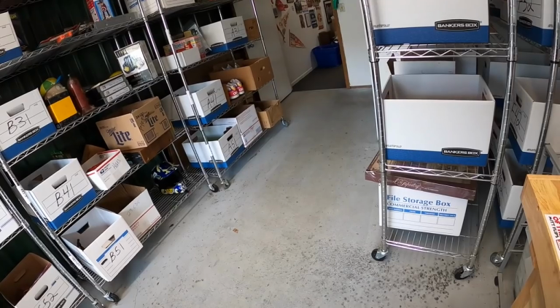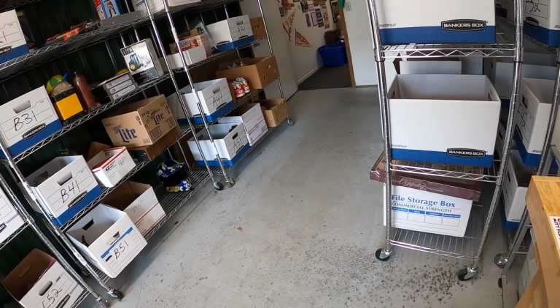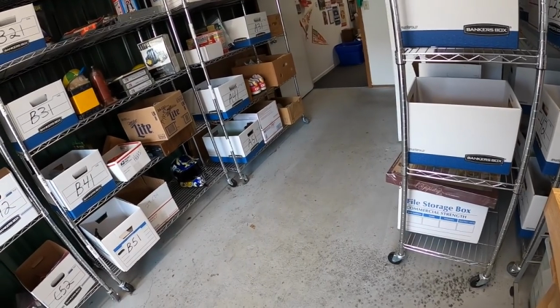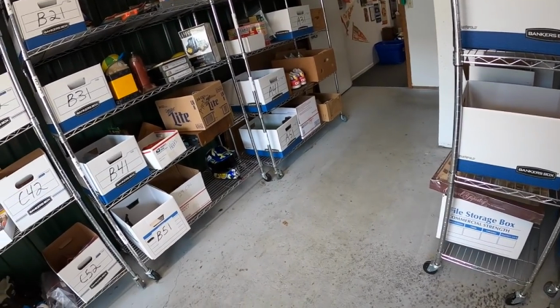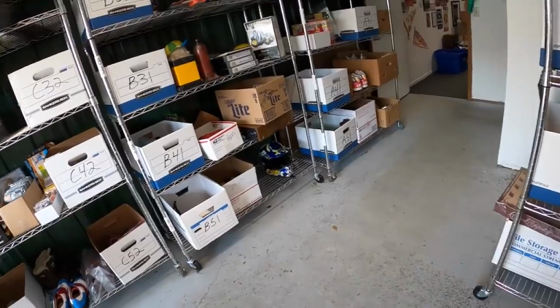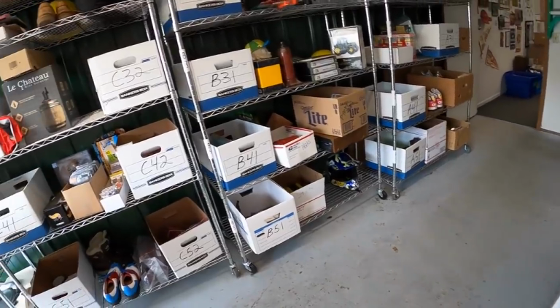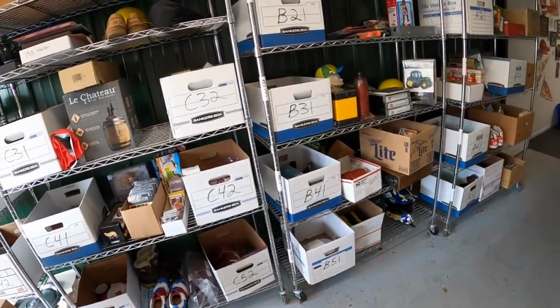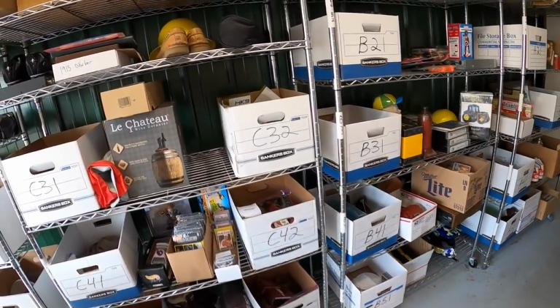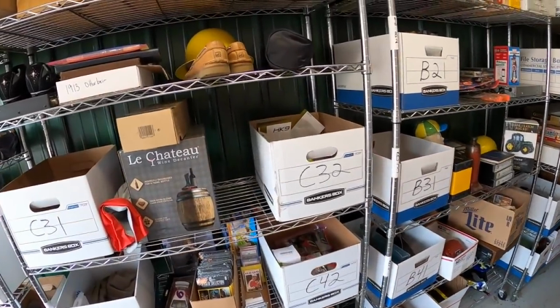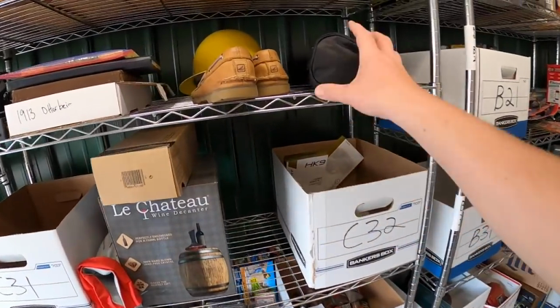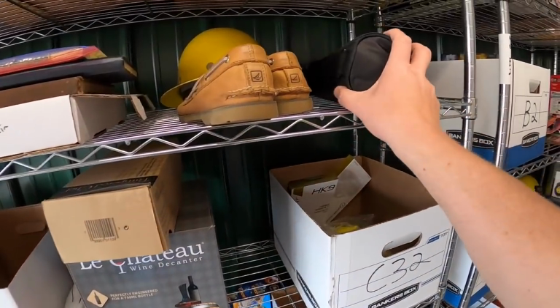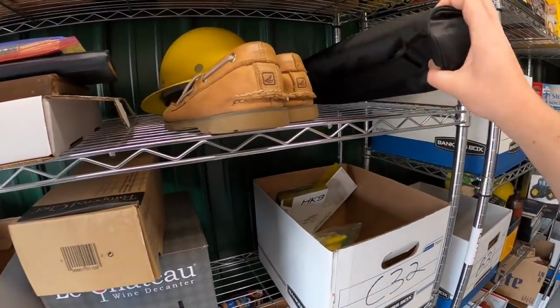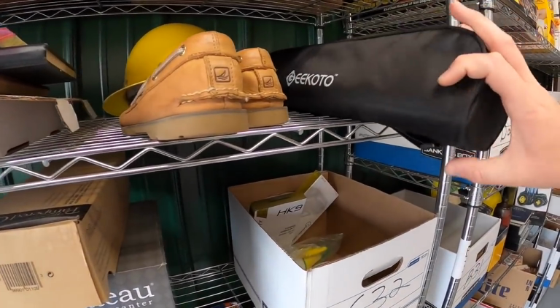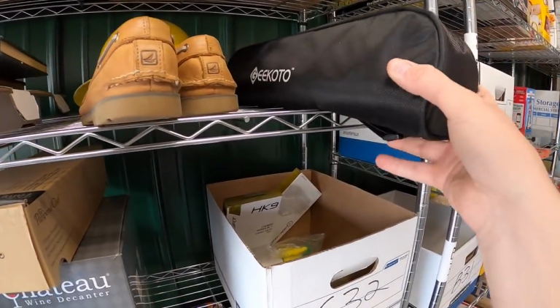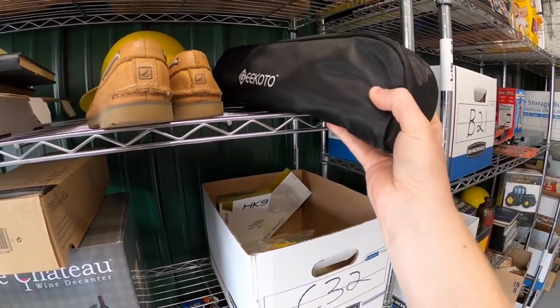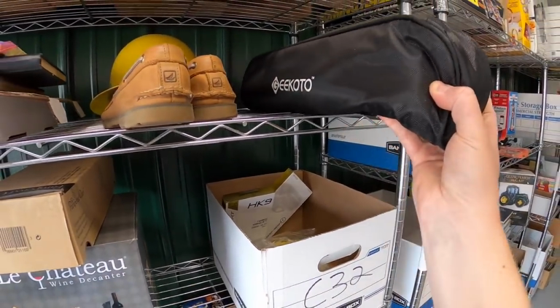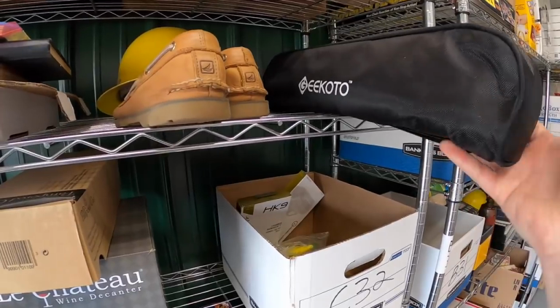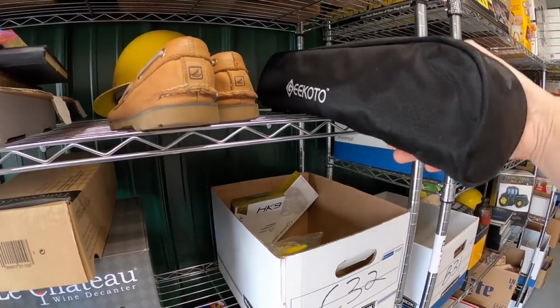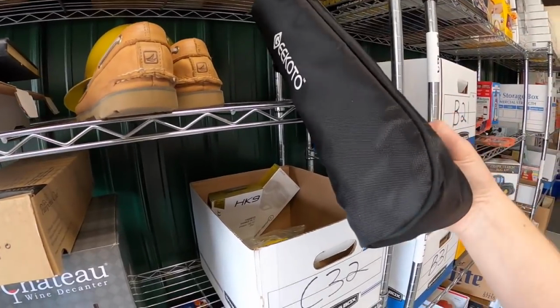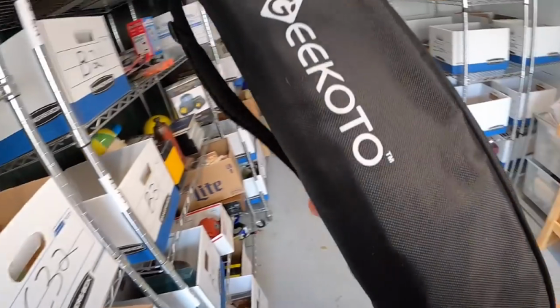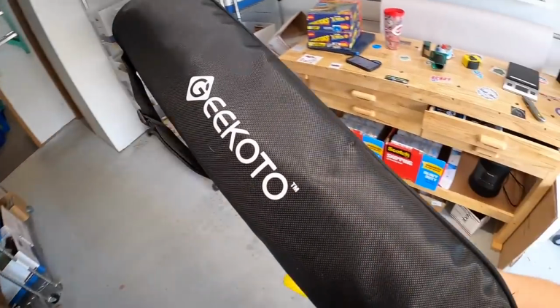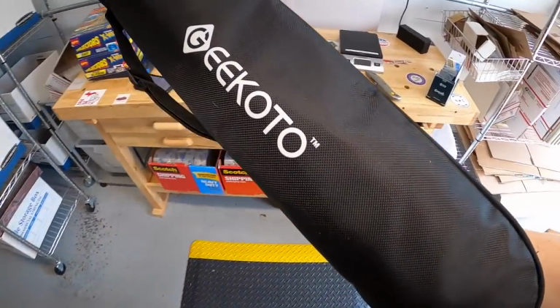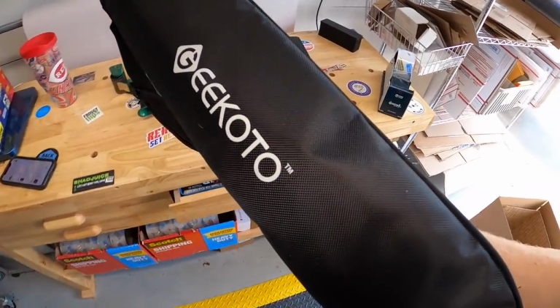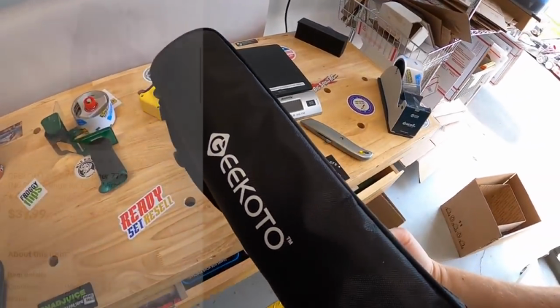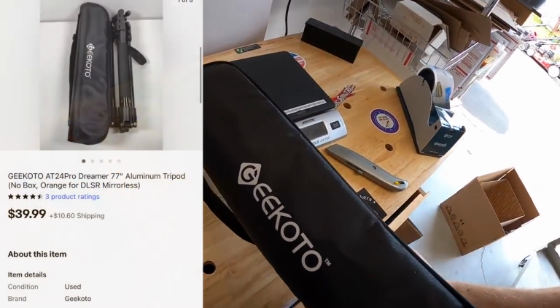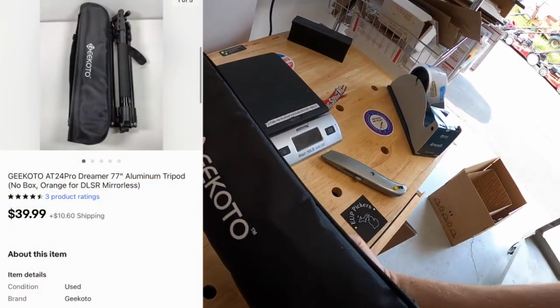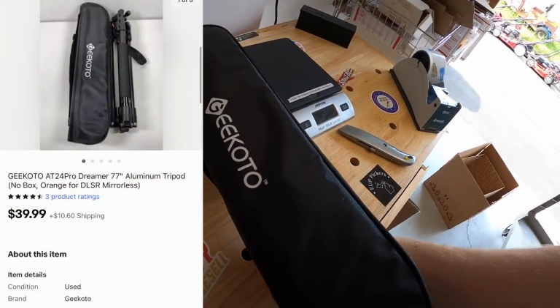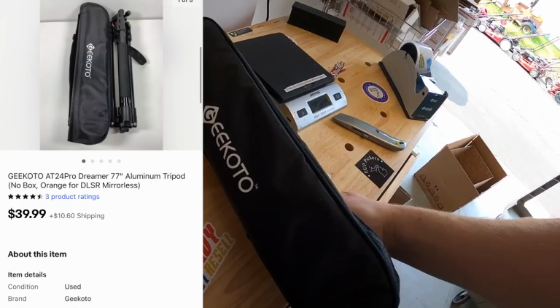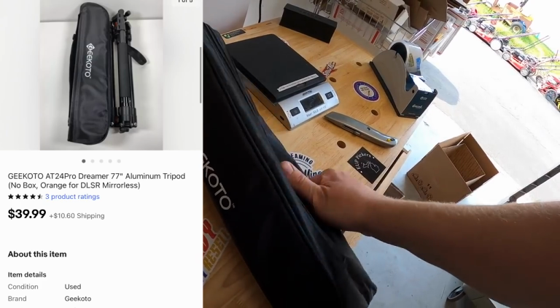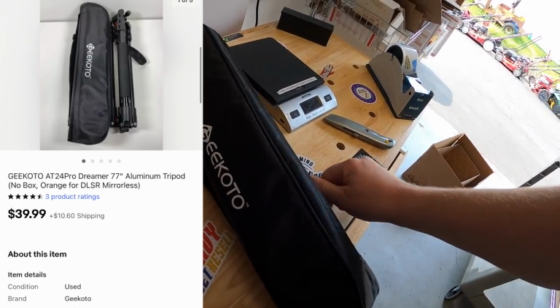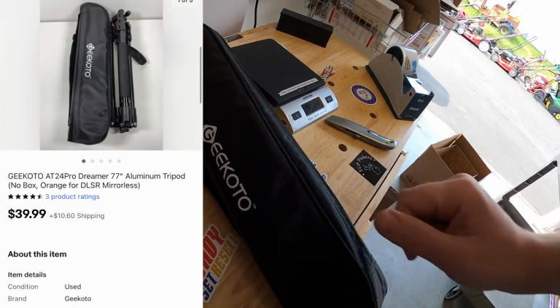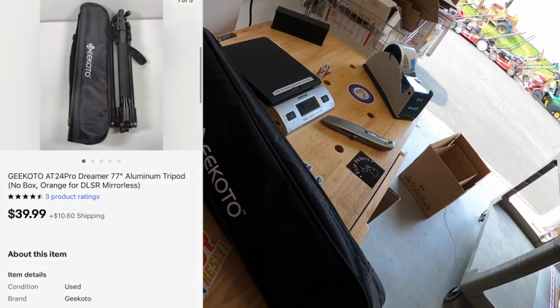Next thing is a tripod in C2. I got this in that eBay store buyout. The brand is Geek Foto or something like that. It sold for $39.99 plus shipping.